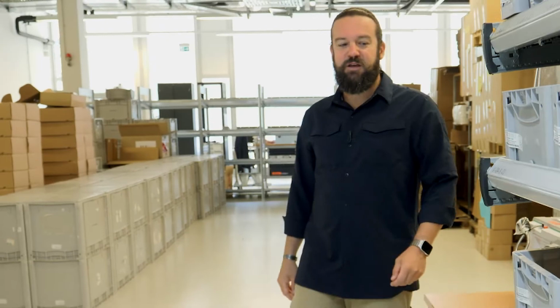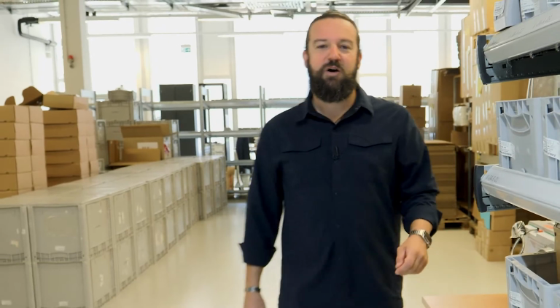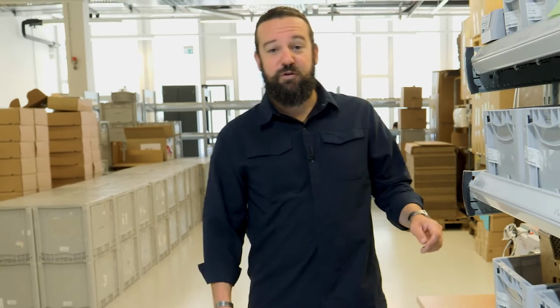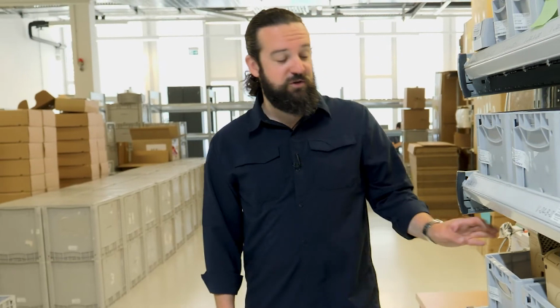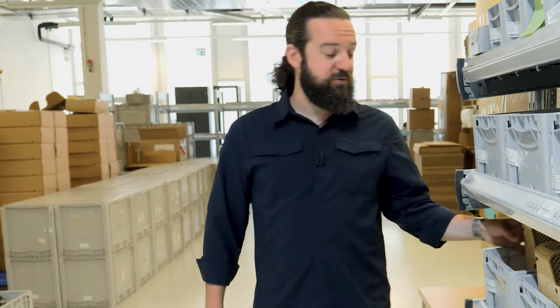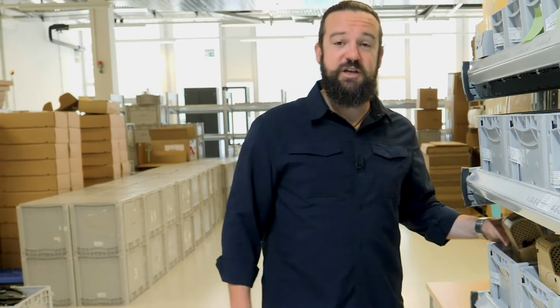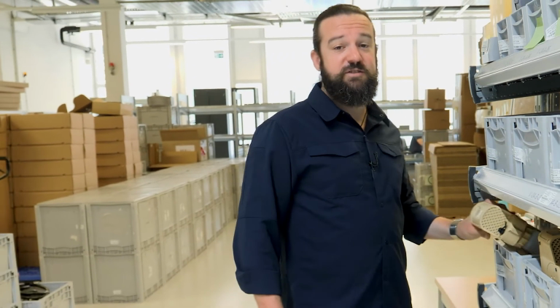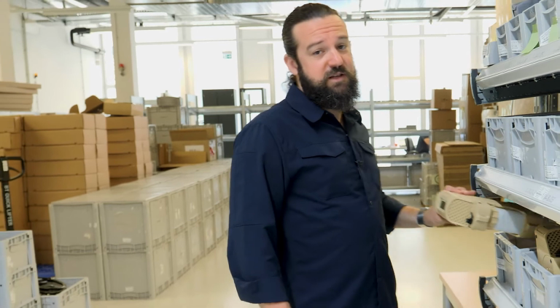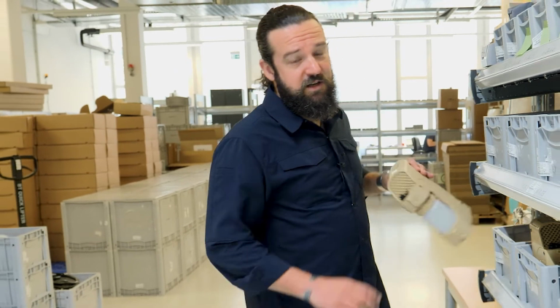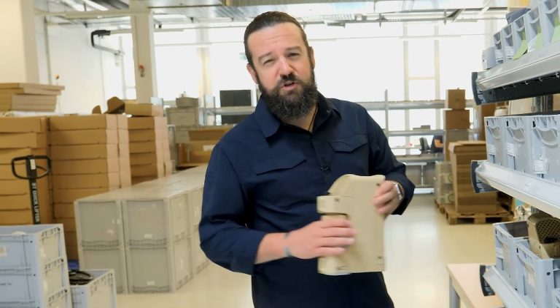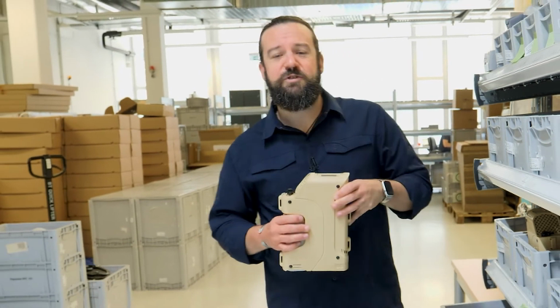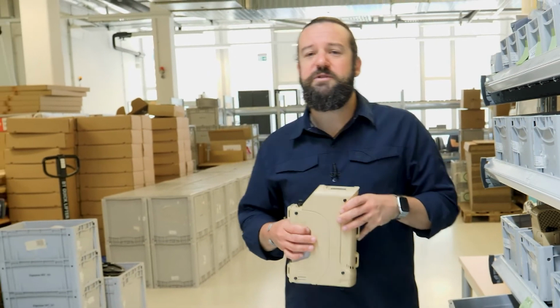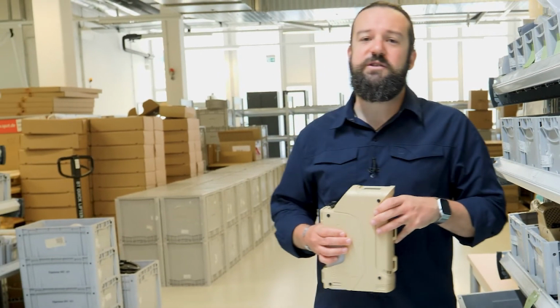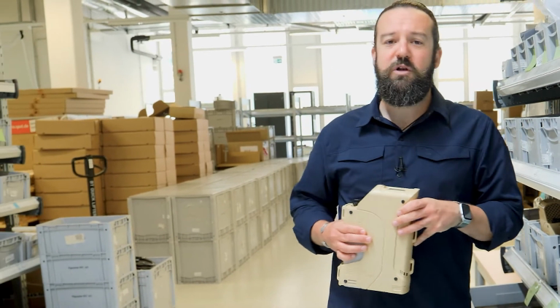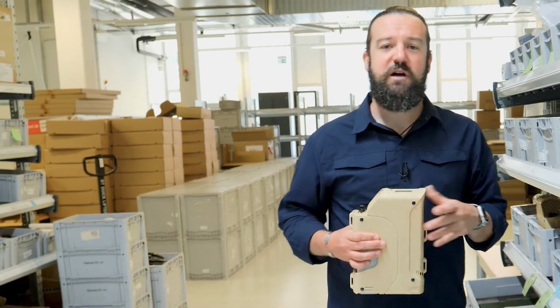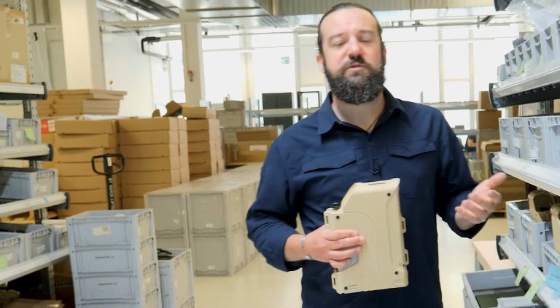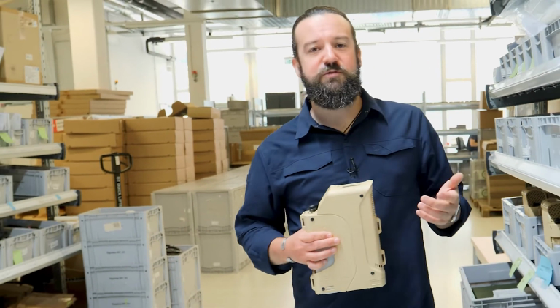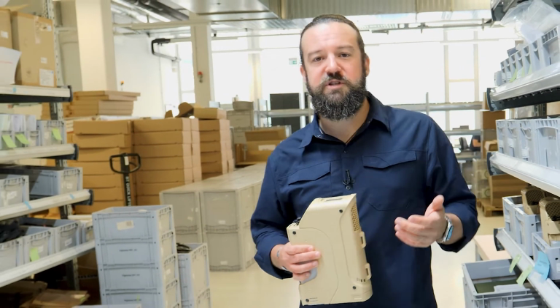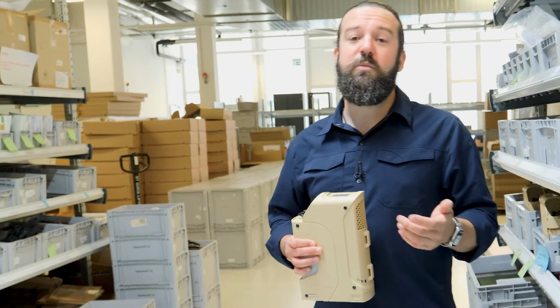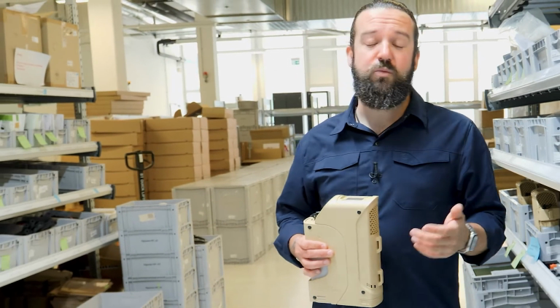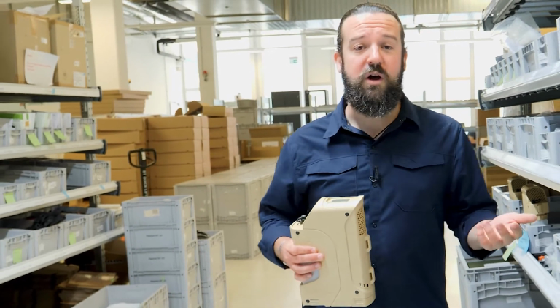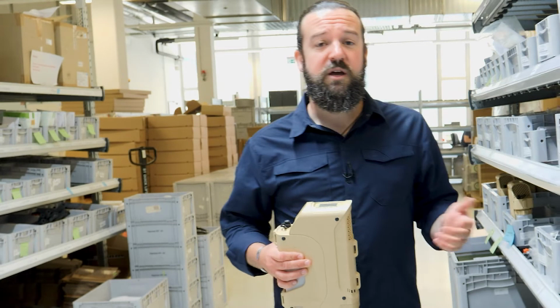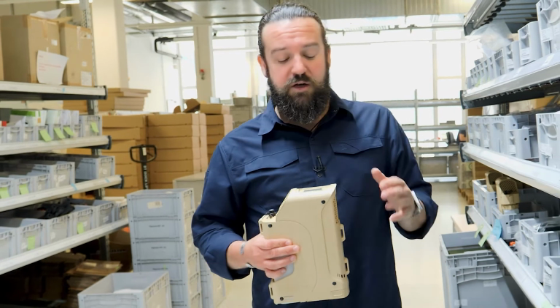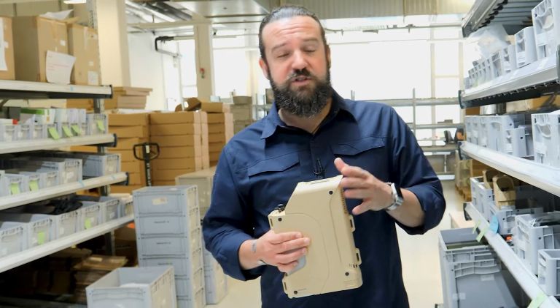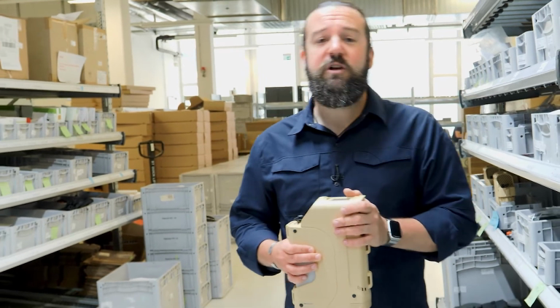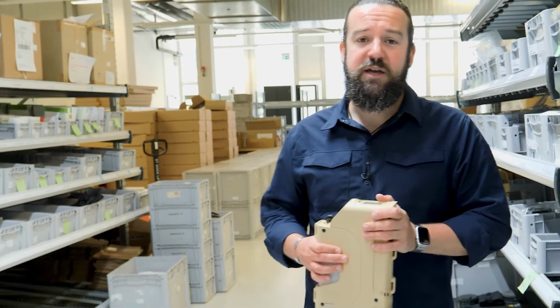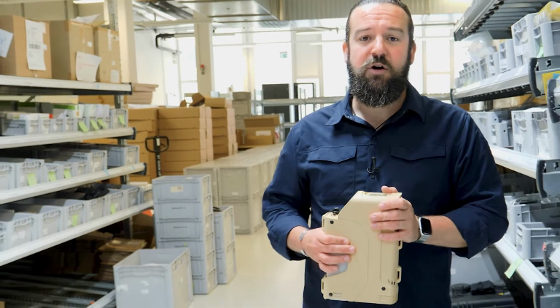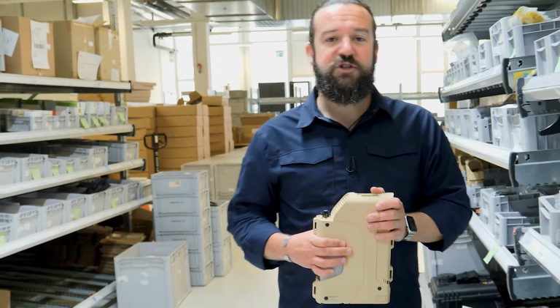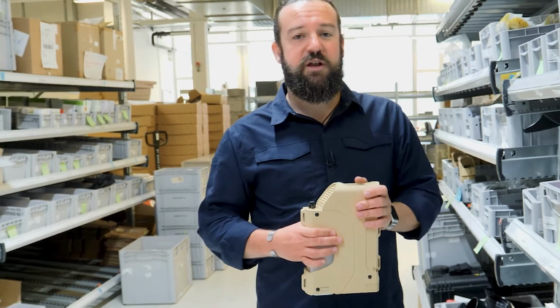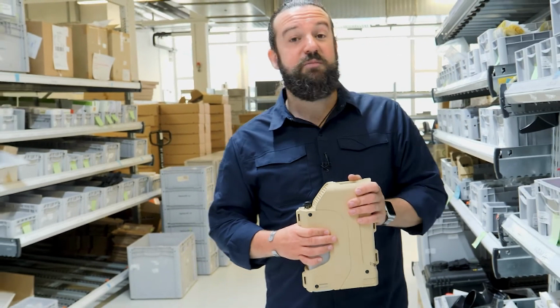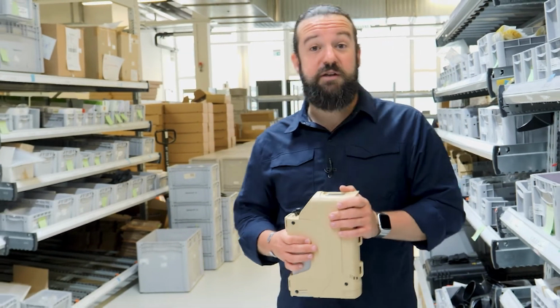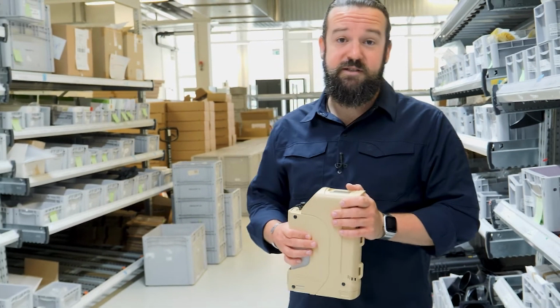Now I'm going to show you the GENI 600S, which actually represents the smallest direct methanol fuel cell on the market worldwide. It is TRL 9, off-the-shelf ready and MIL-standard tested.